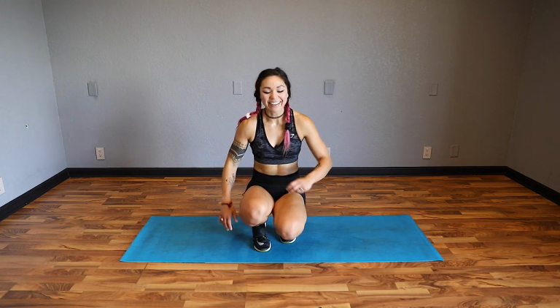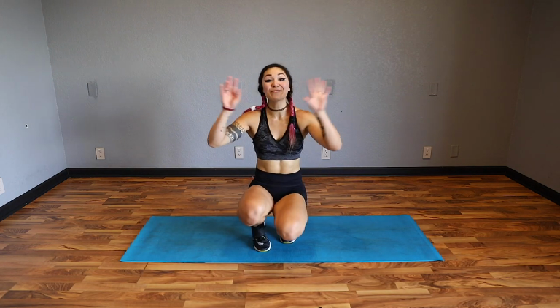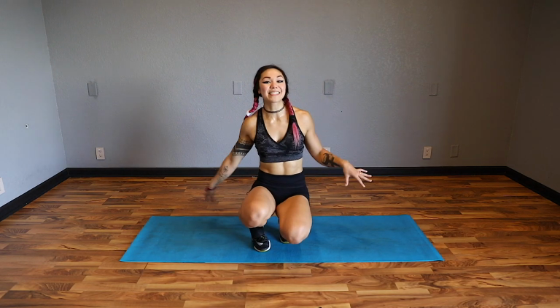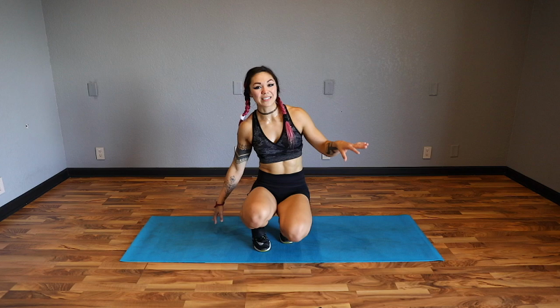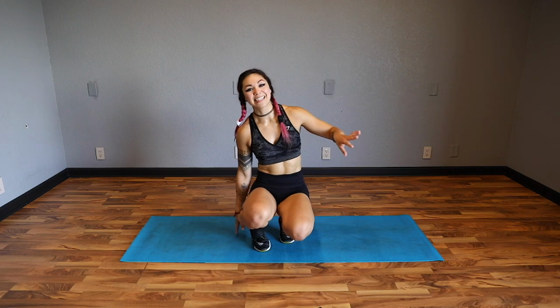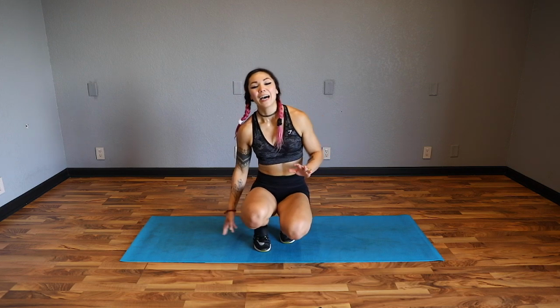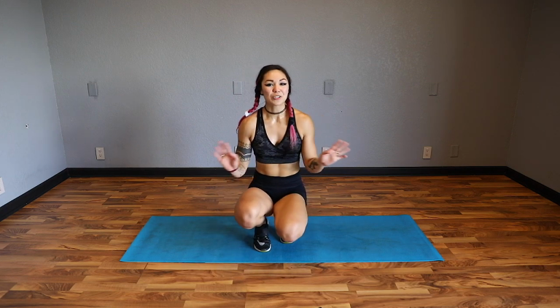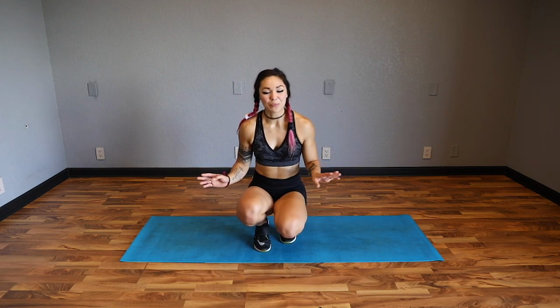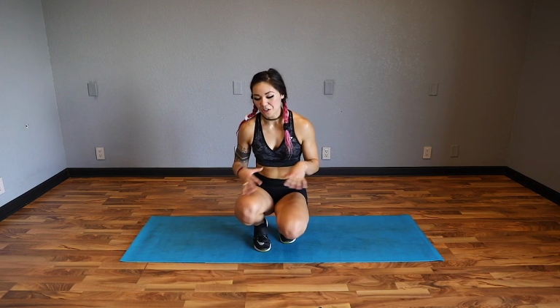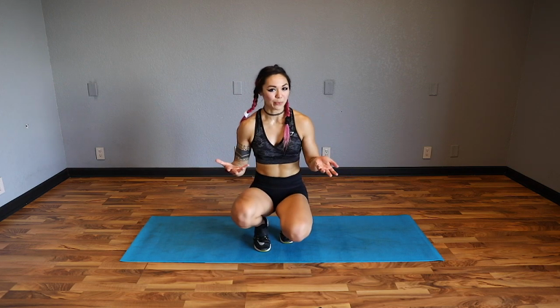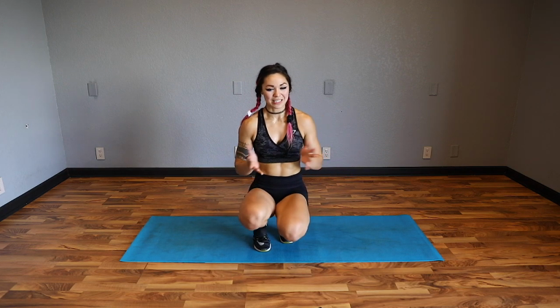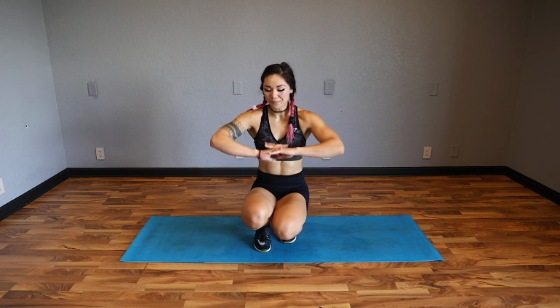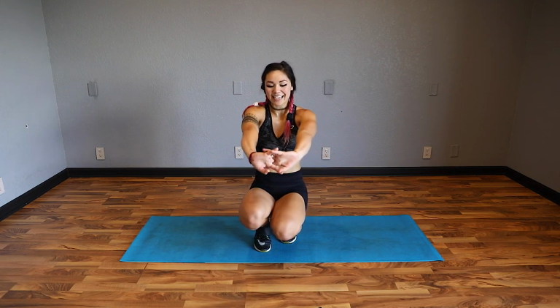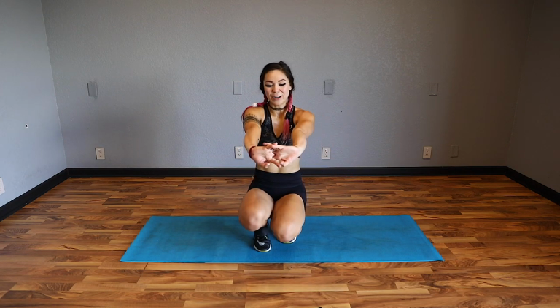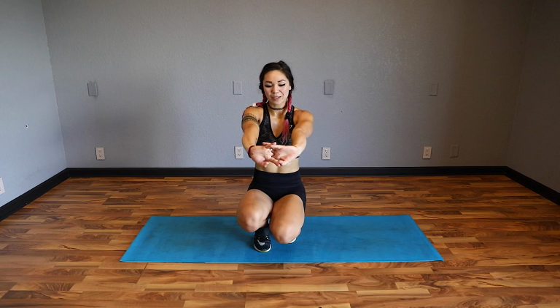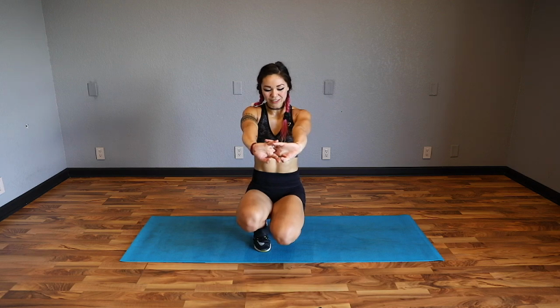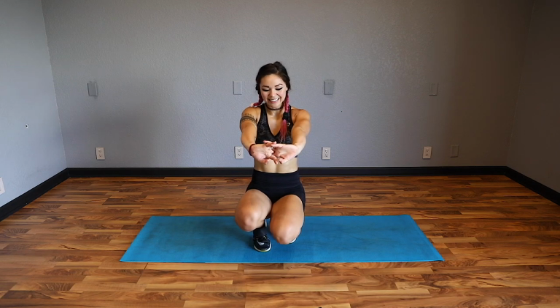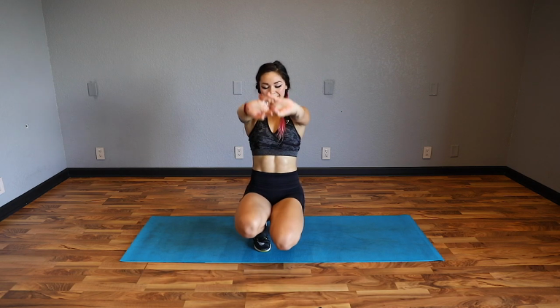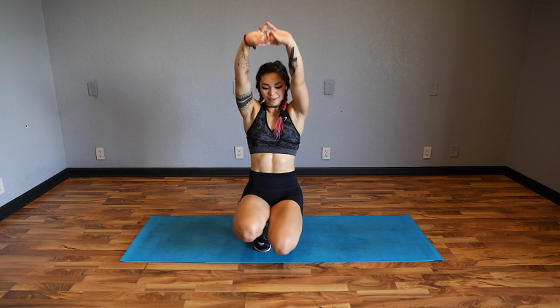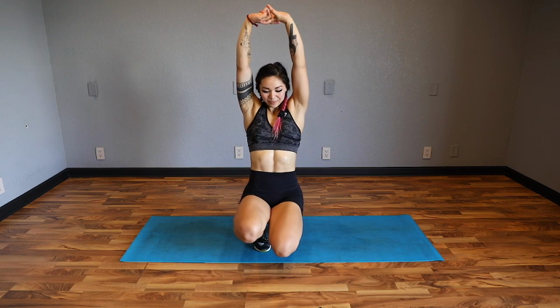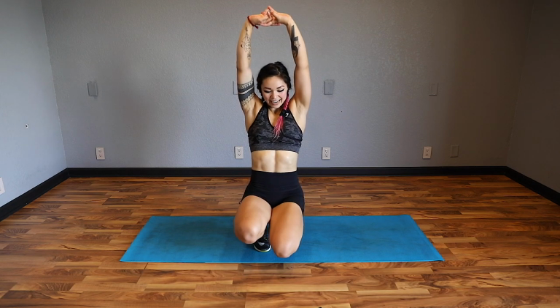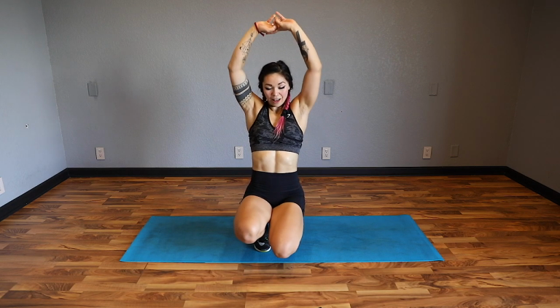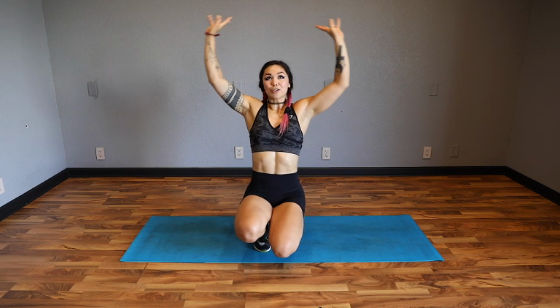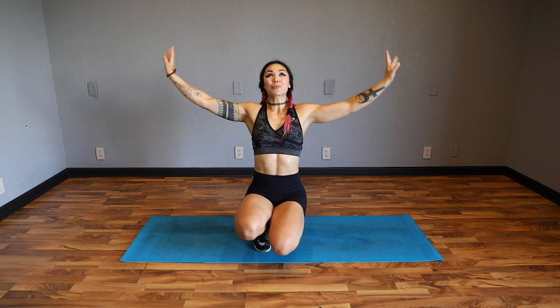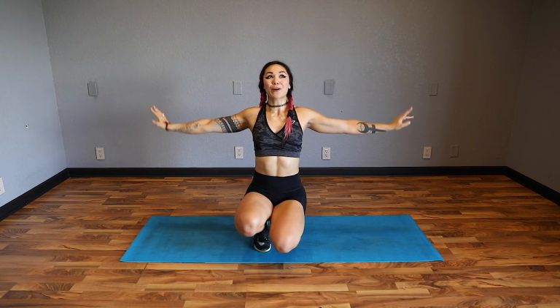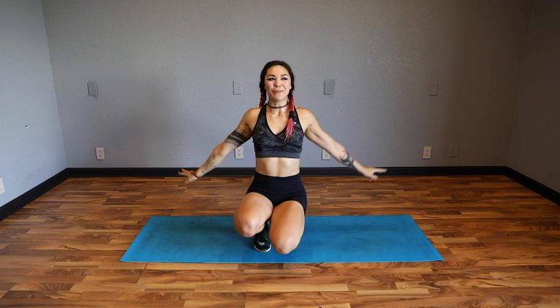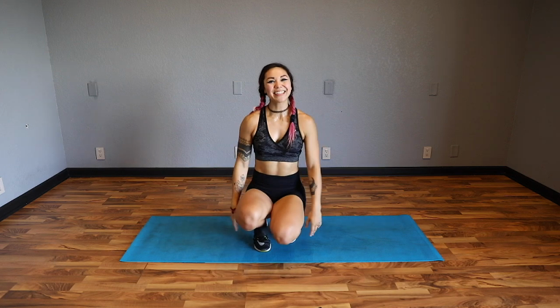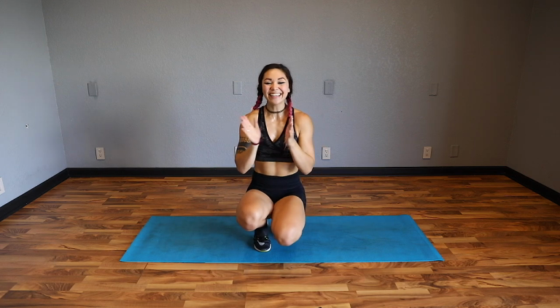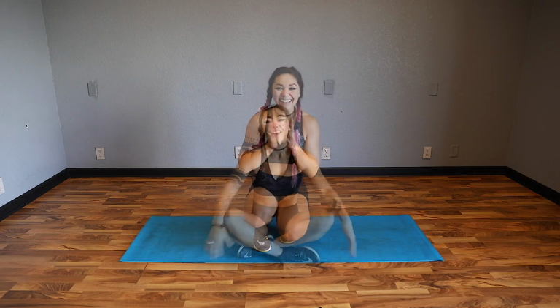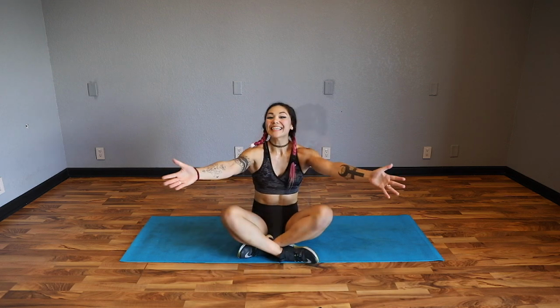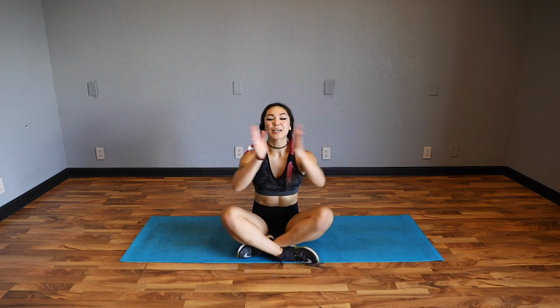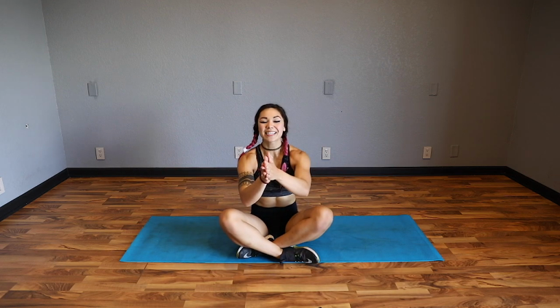Alright guys, we're going to do one more stretch - the most important stretch of all. Clasp the hands in front, pull the shoulders in, big inhale up, and exhale. We're done for today - yay! We did it, you guys did it. What a crazy awesome cardio and abs workout for the day.